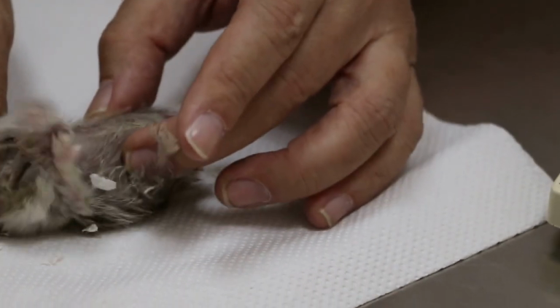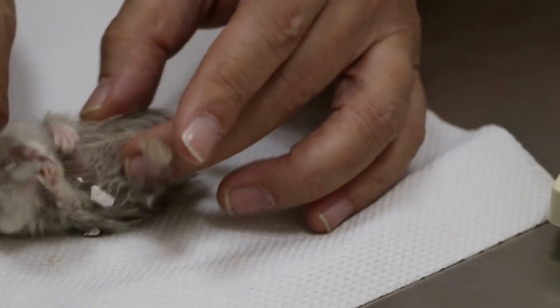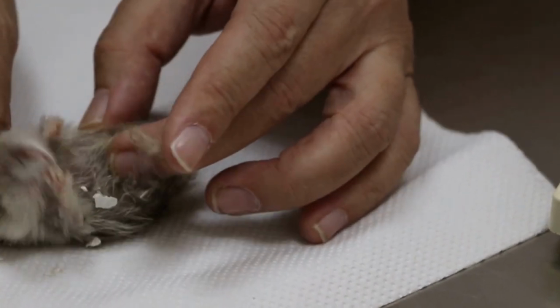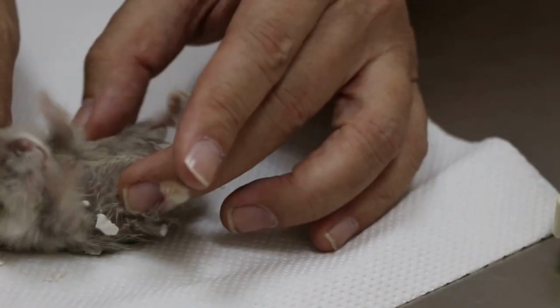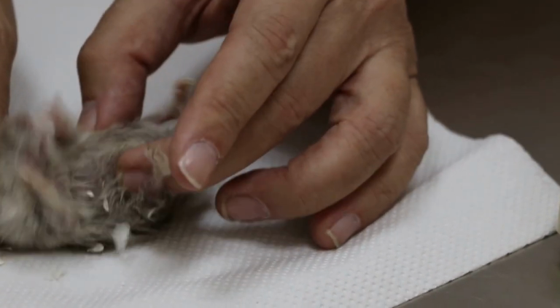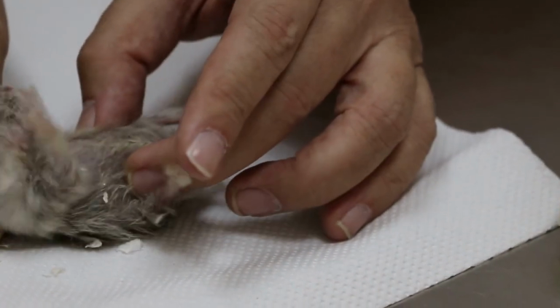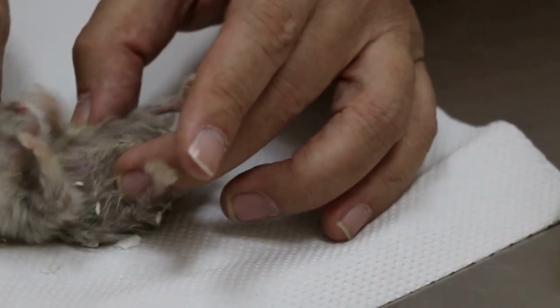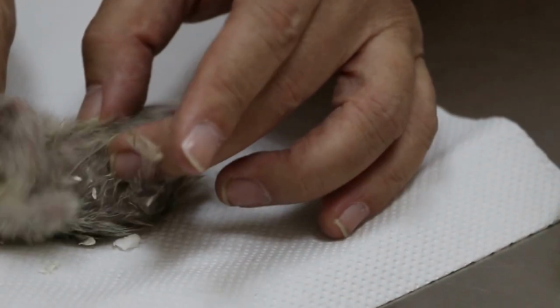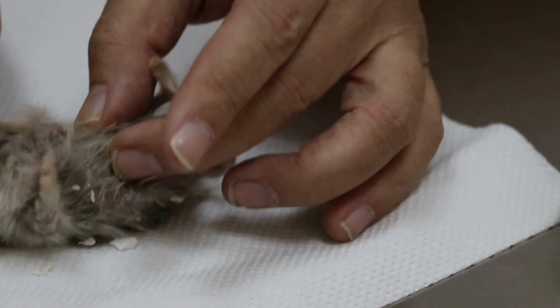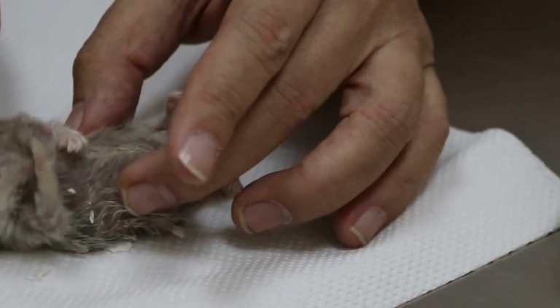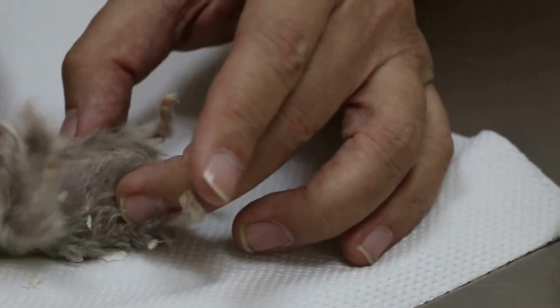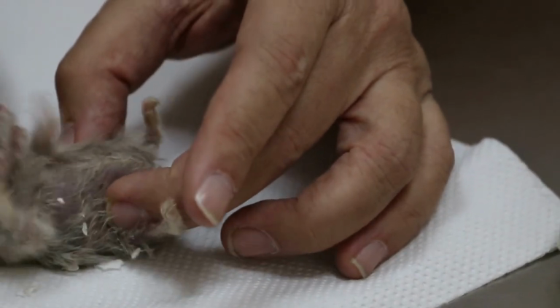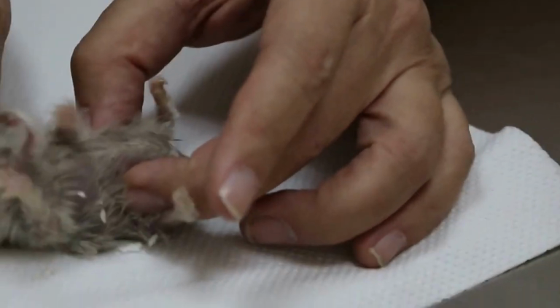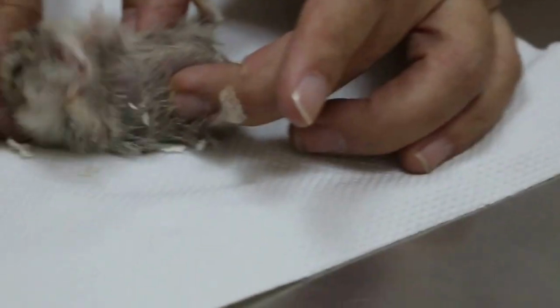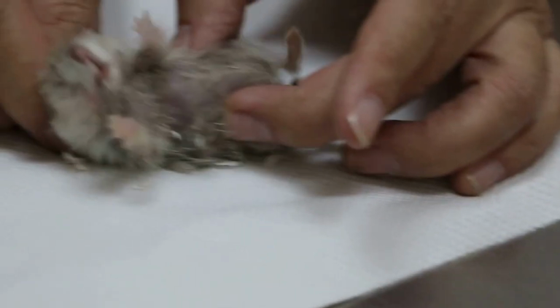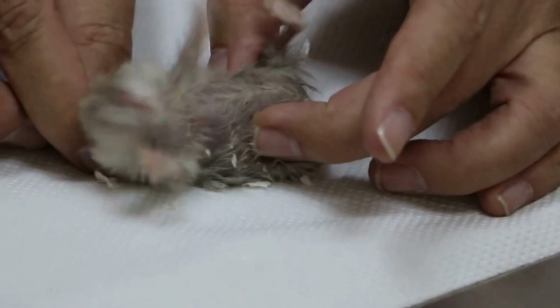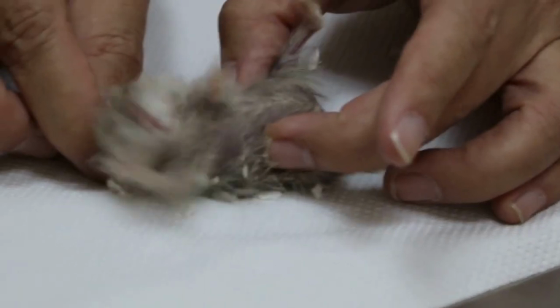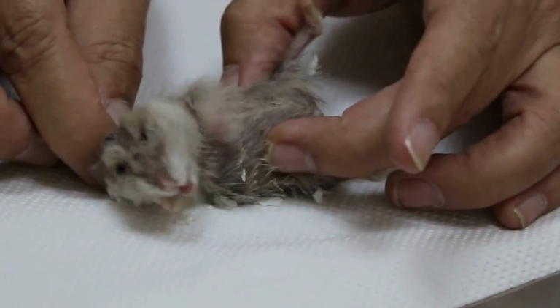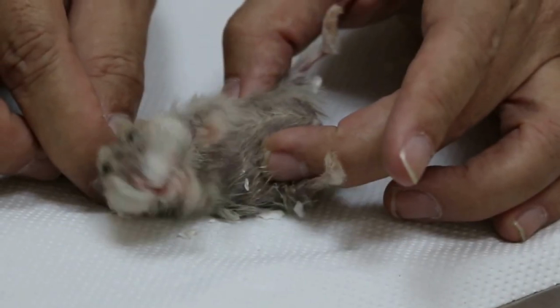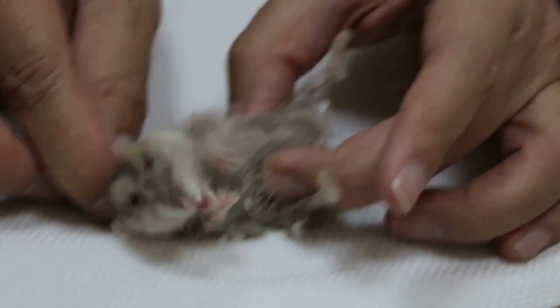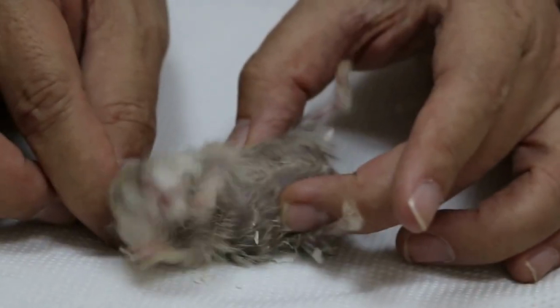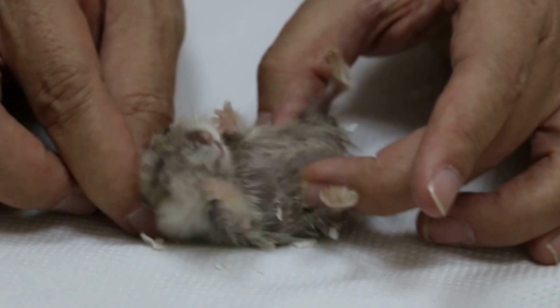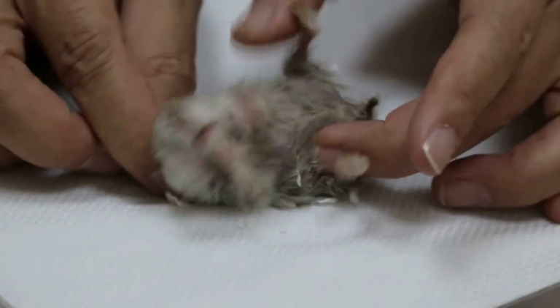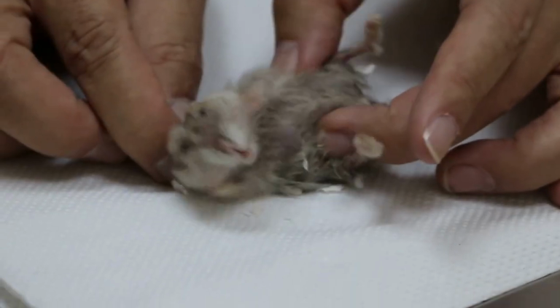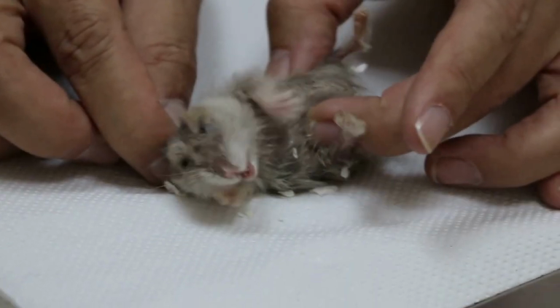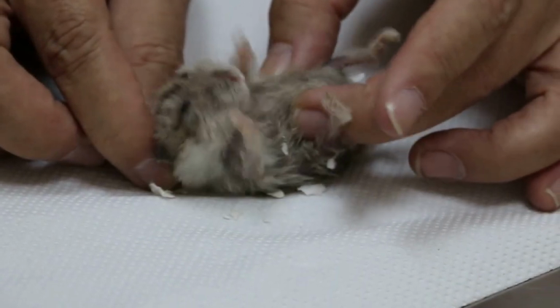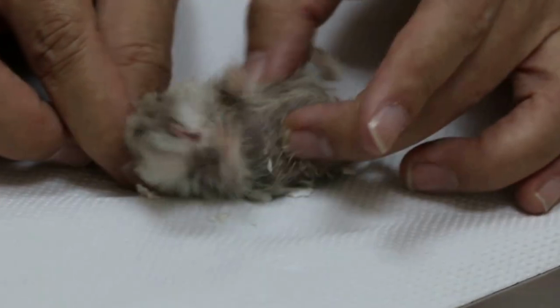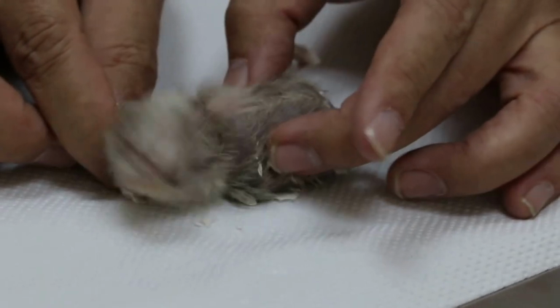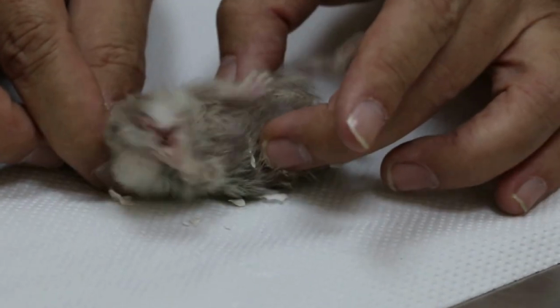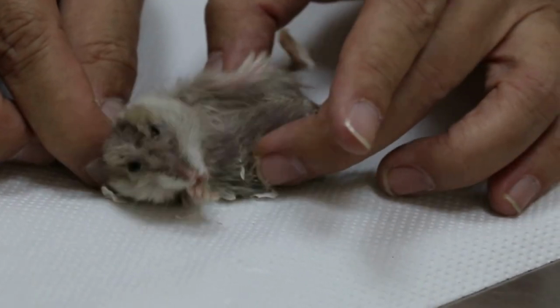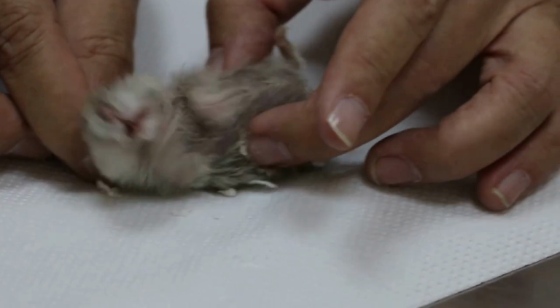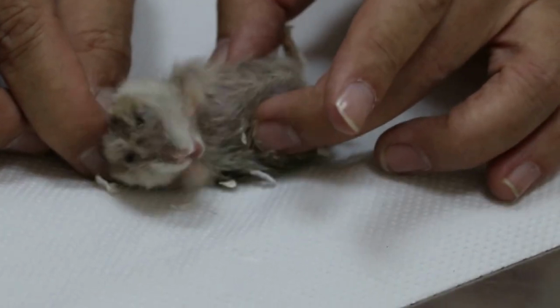I can feel that it's something hard. Whether it's a swollen bladder or not, it's hard to tell. Or it could be constipation.